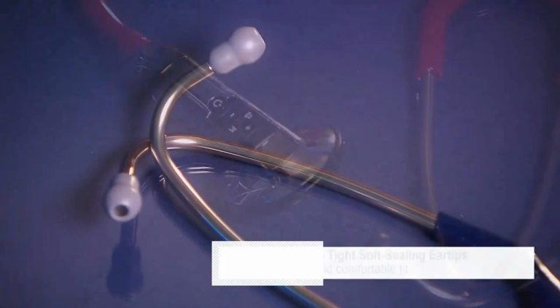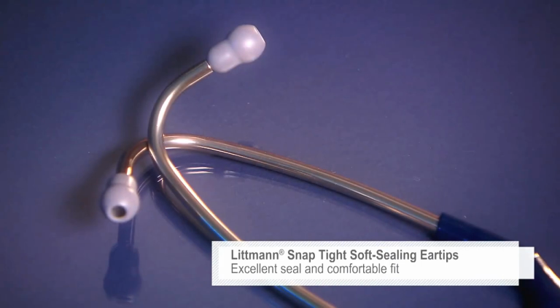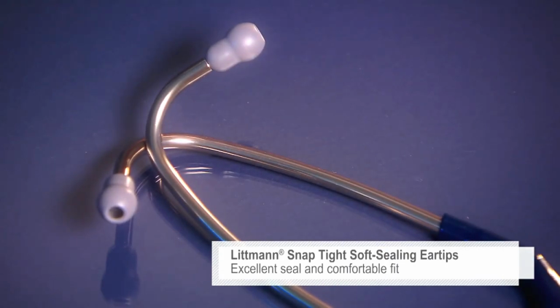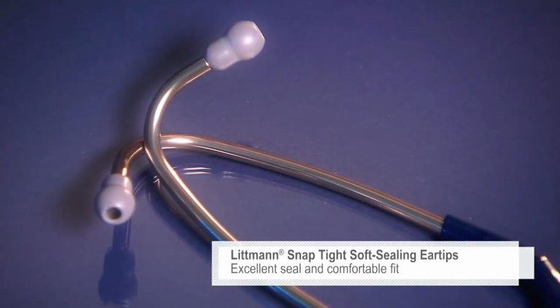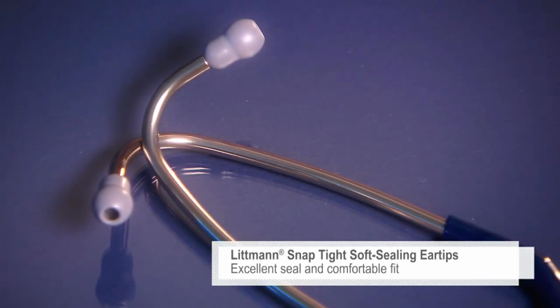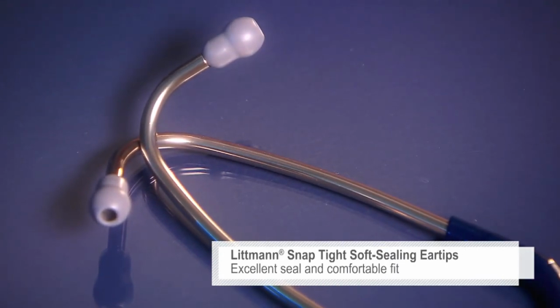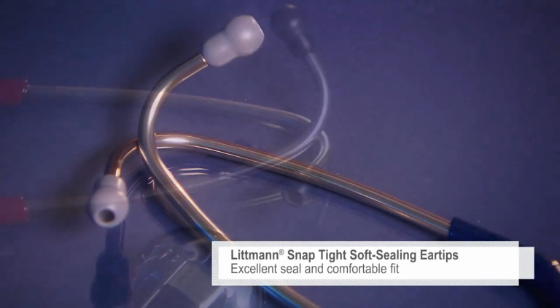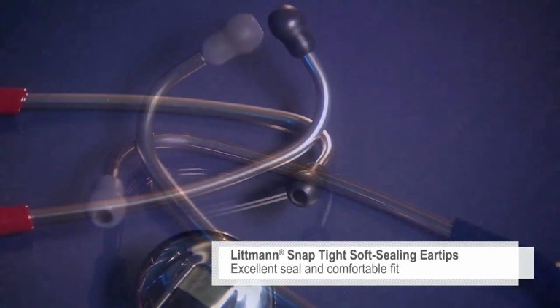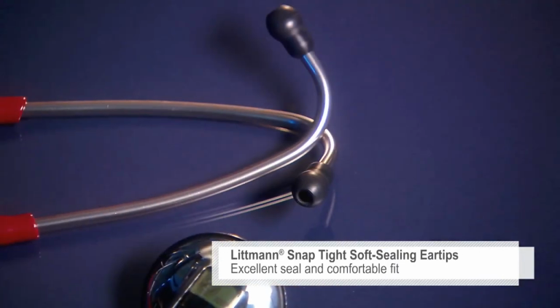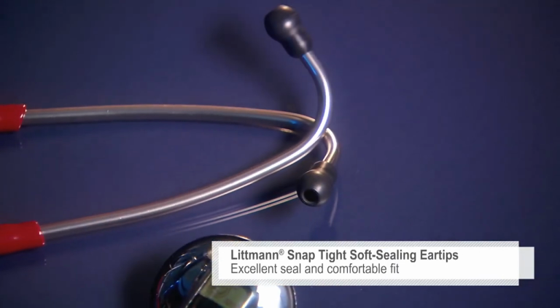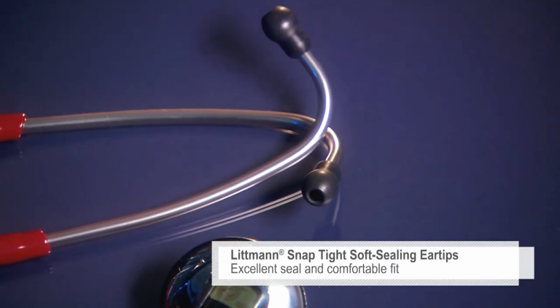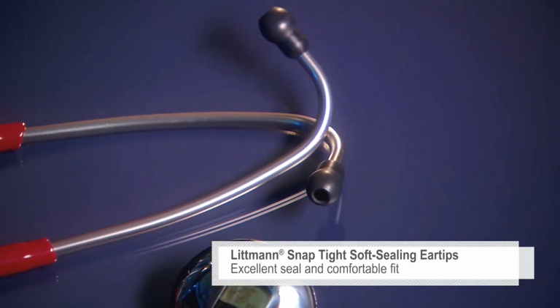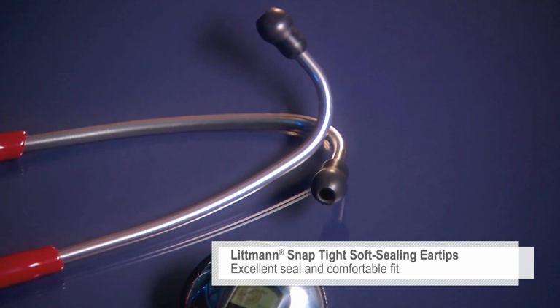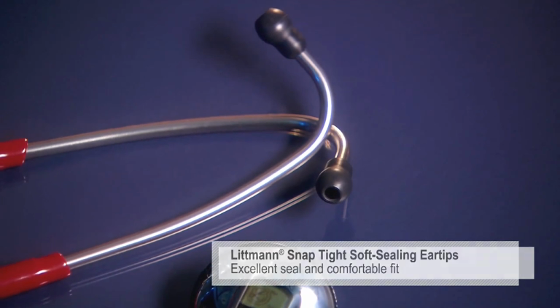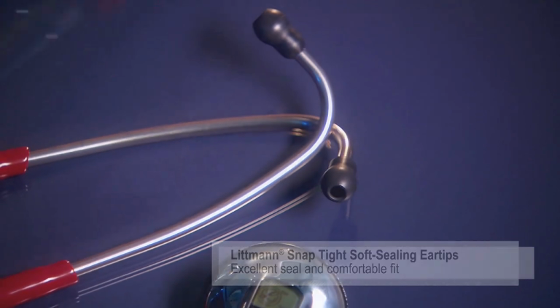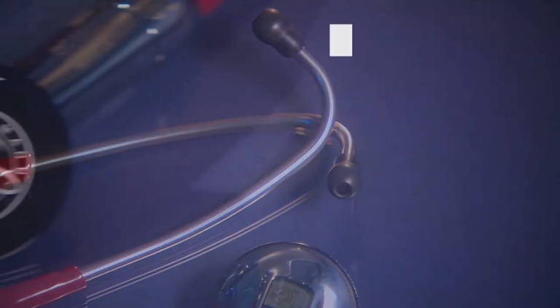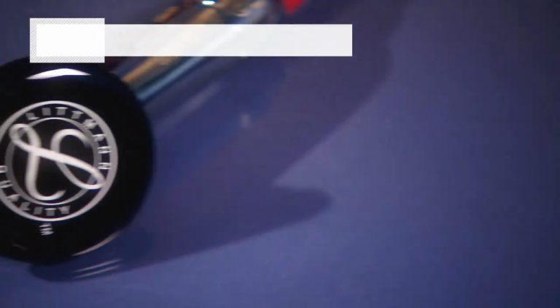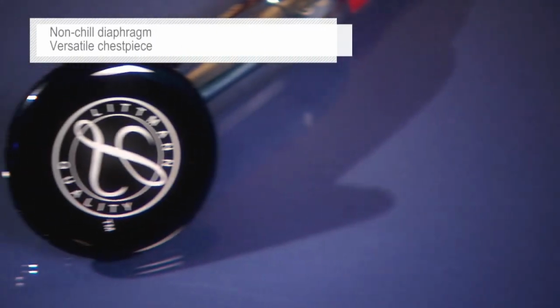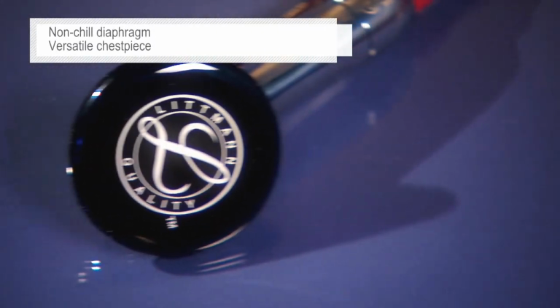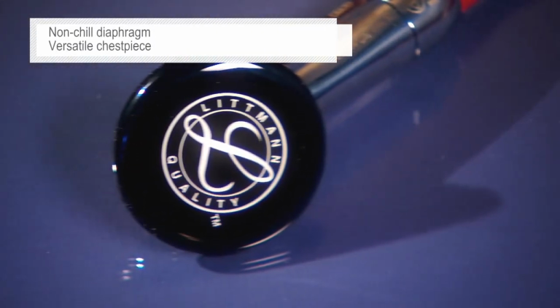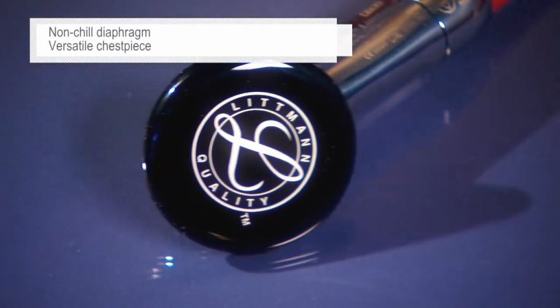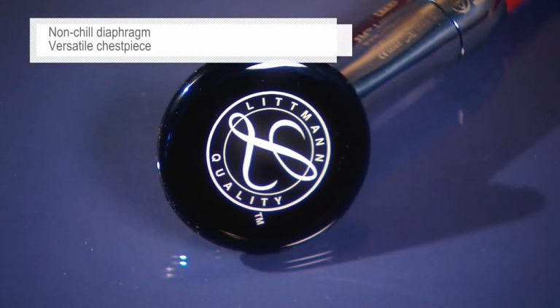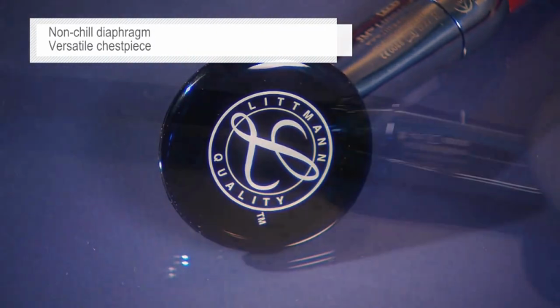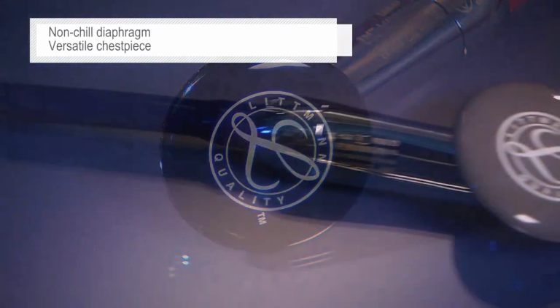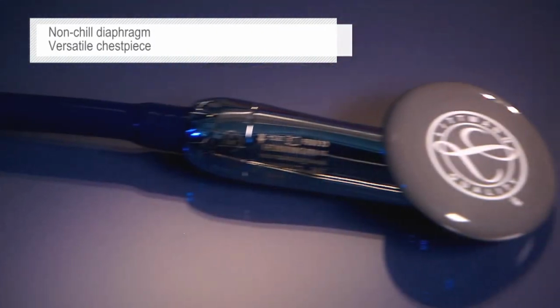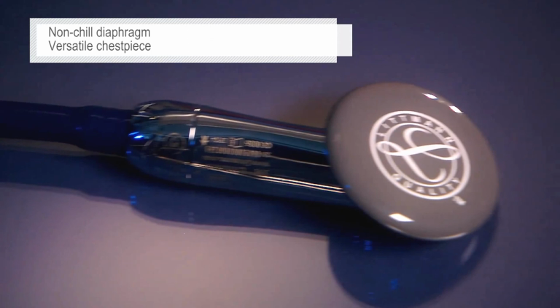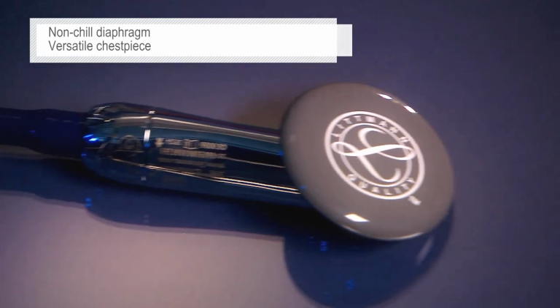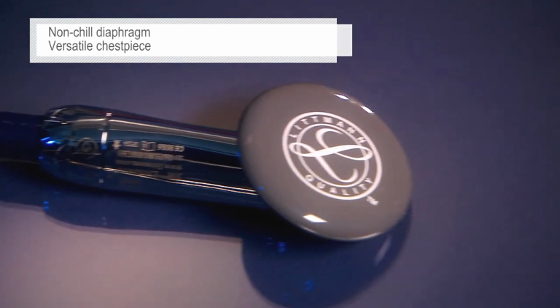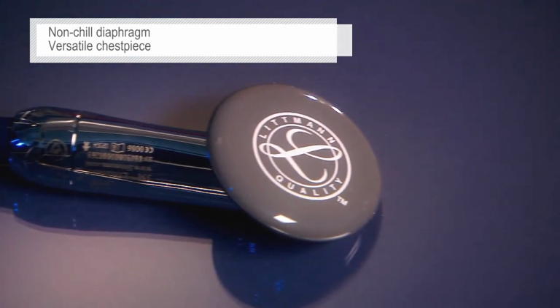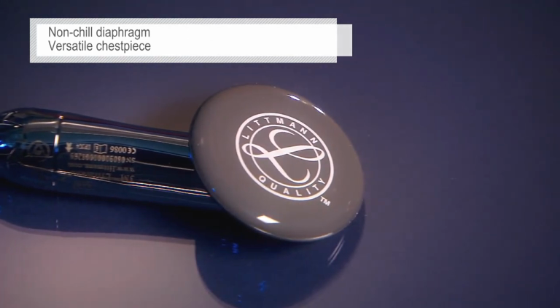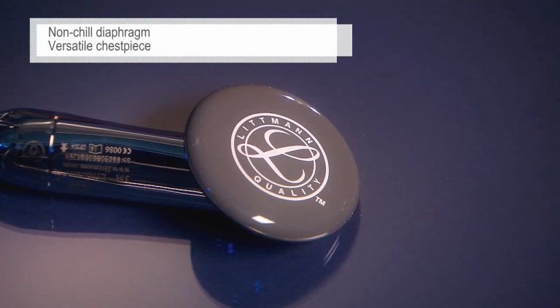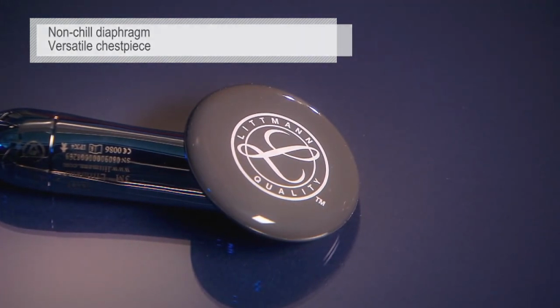Our soft seal ear tips and traditional headset further enhance their comfort hour after hour. Both models feature a non-chill diaphragm and versatile chest piece, so they're also comfortable with infants and pediatric patients.